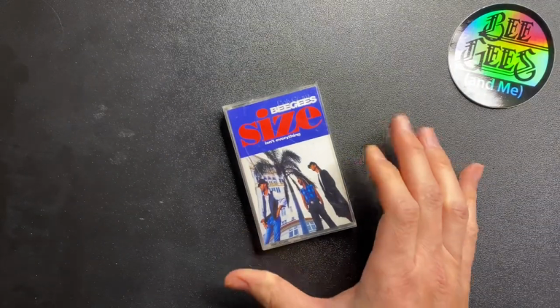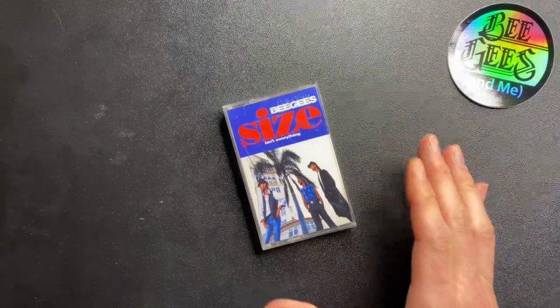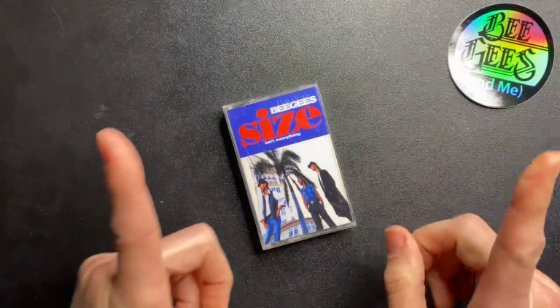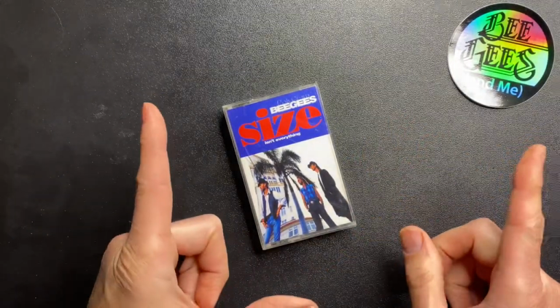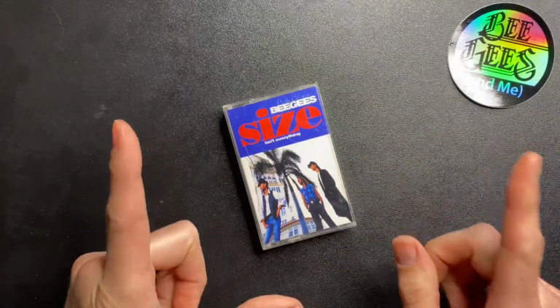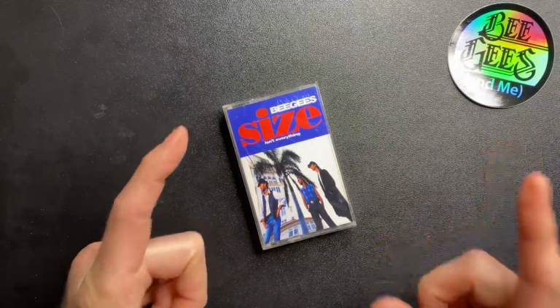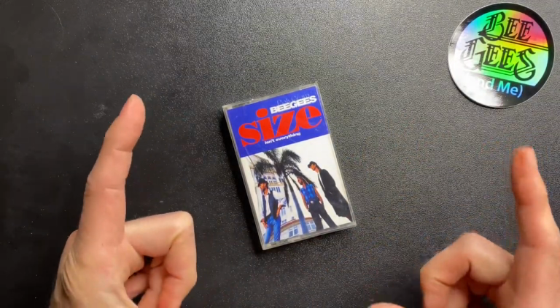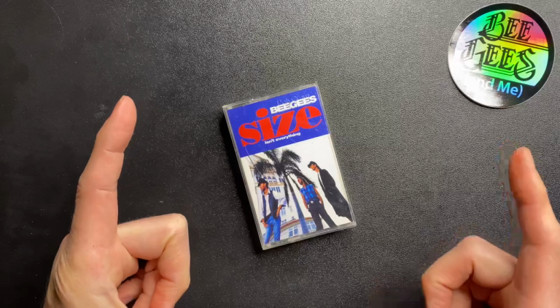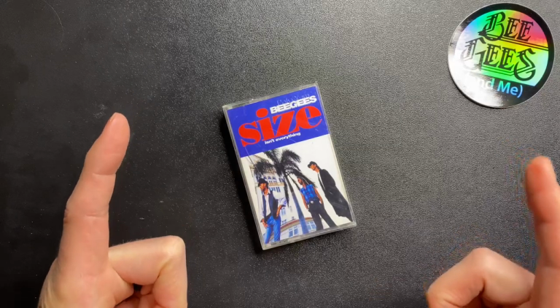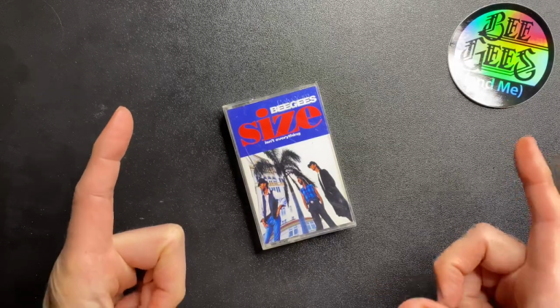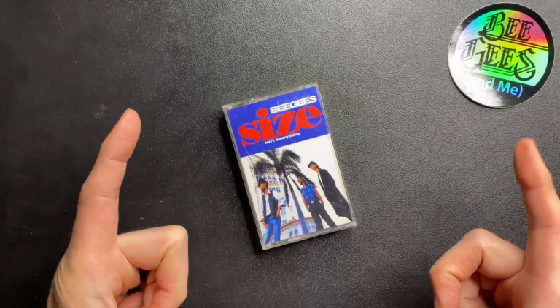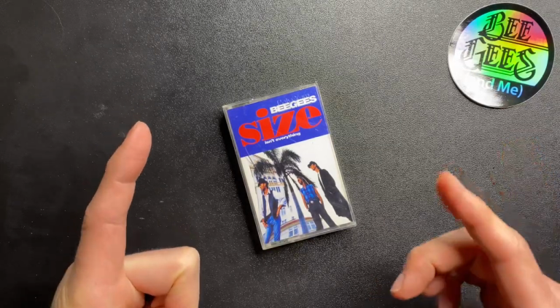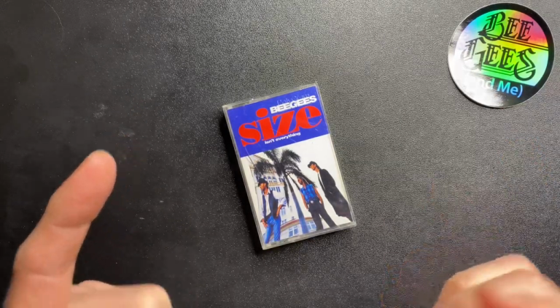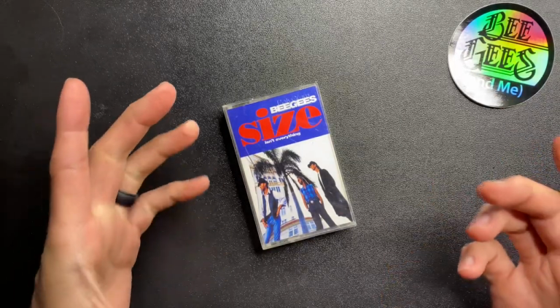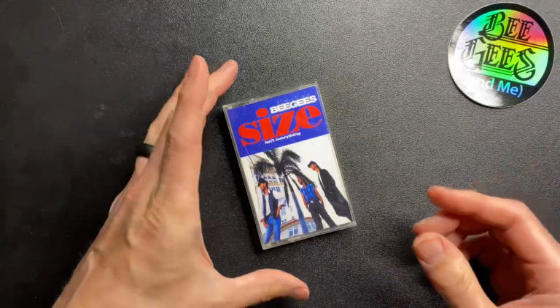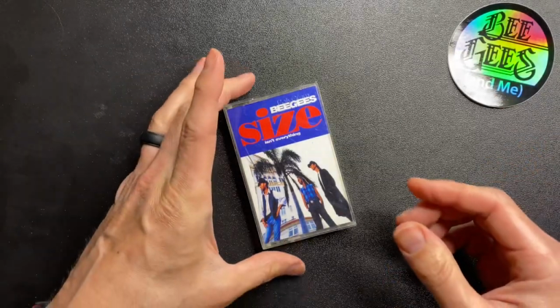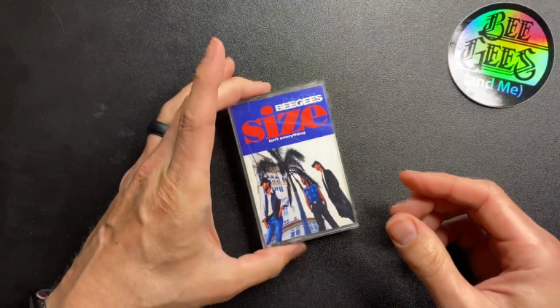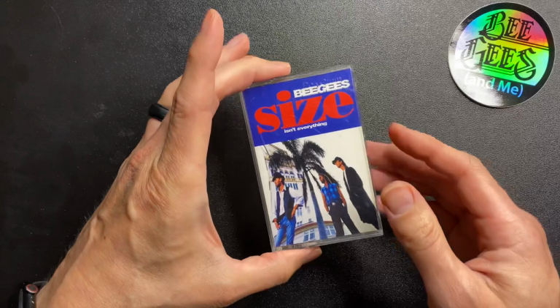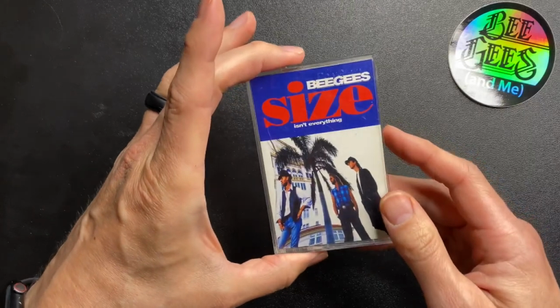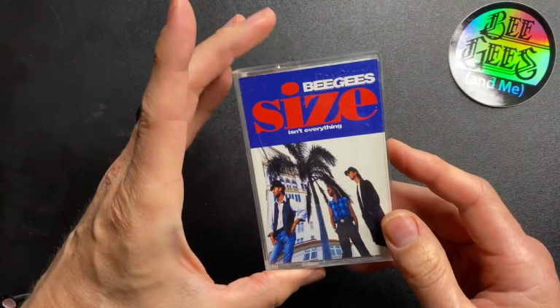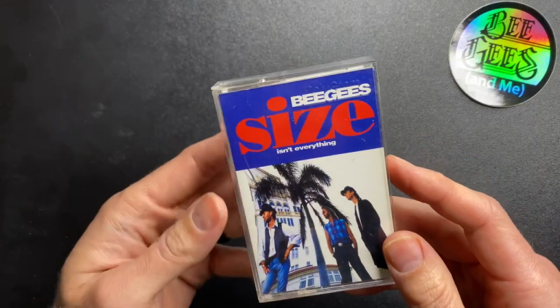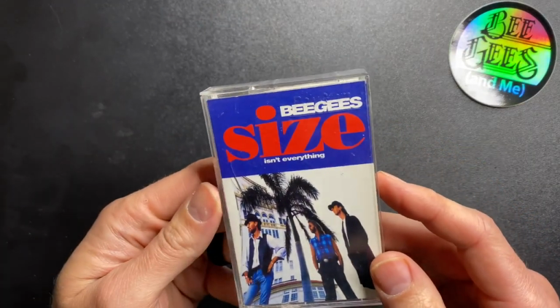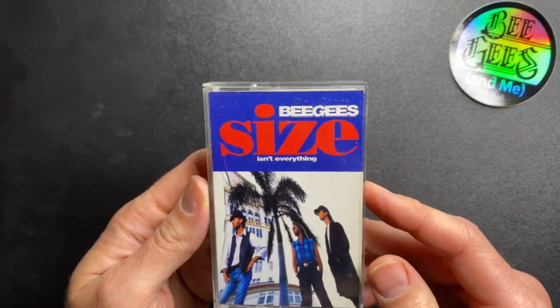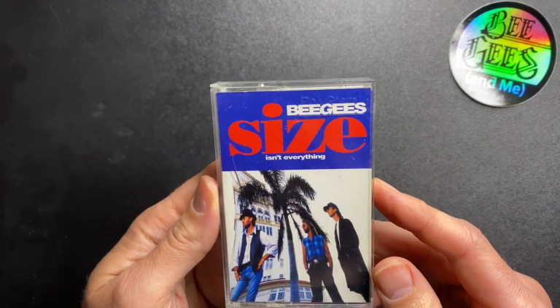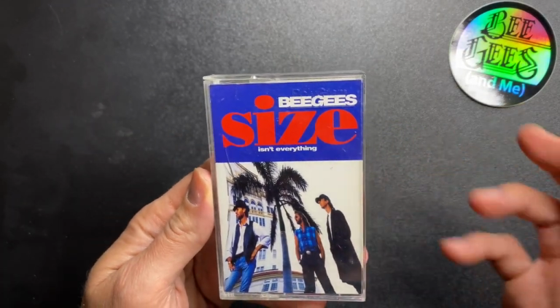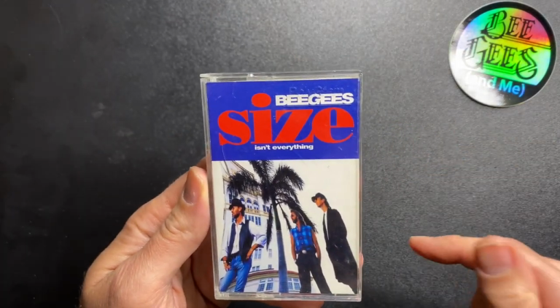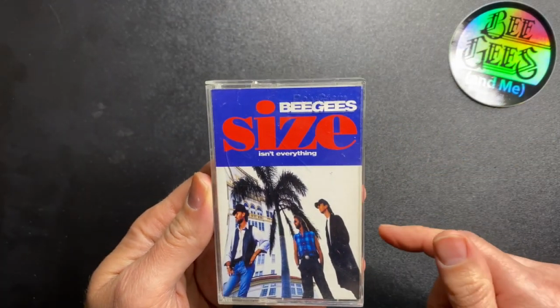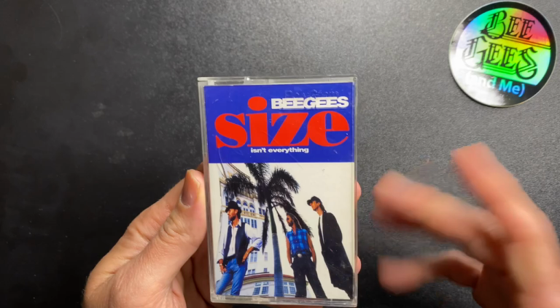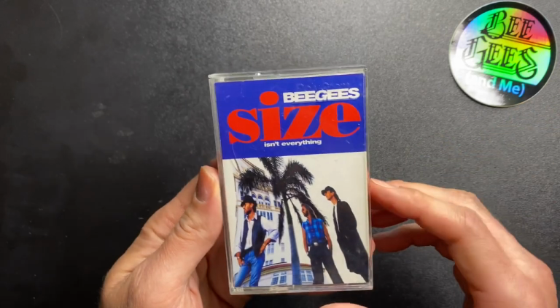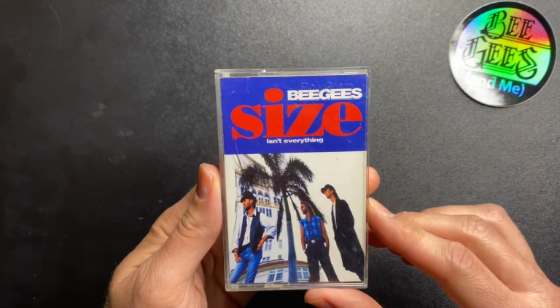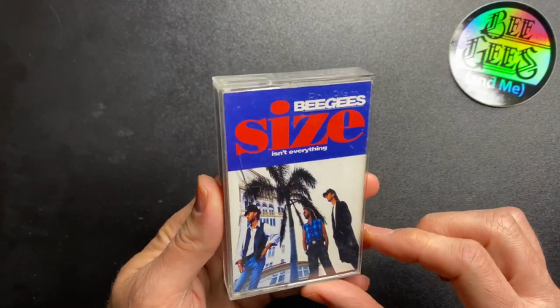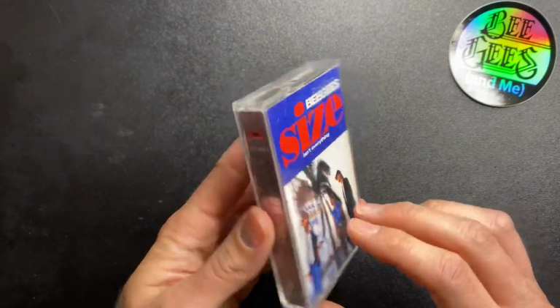I did buy it once on digital cassette — the DCC cassette. I bought it in November on eBay and it still hasn't arrived. It's been five months as I'm taping this now, so I'm pretty sure it's lost in the mail somewhere.